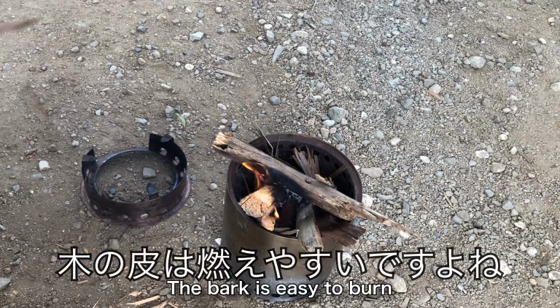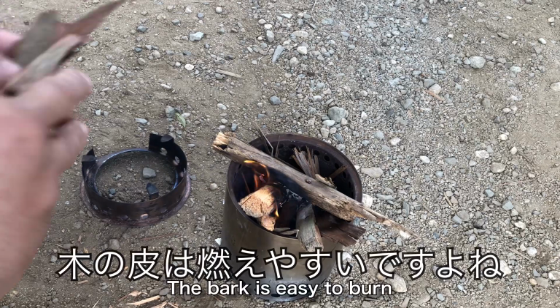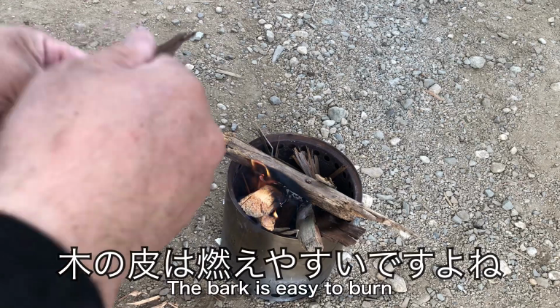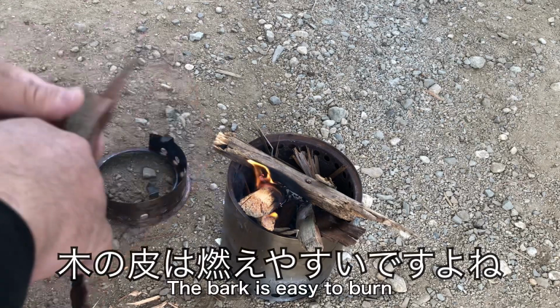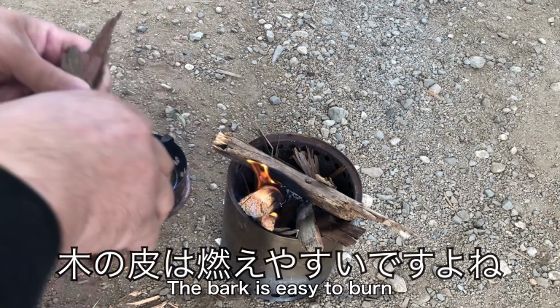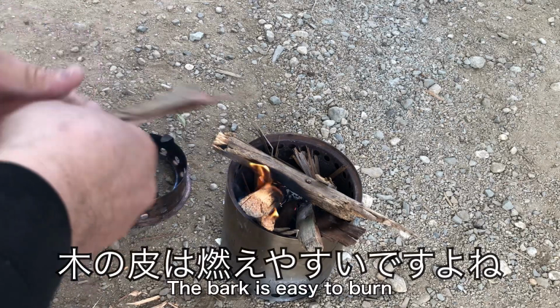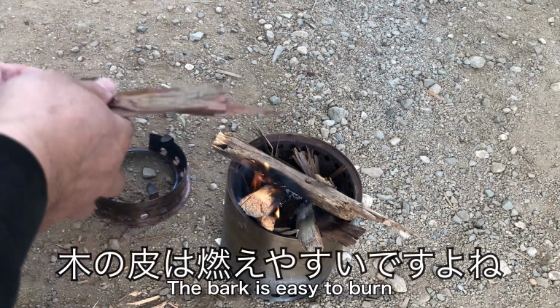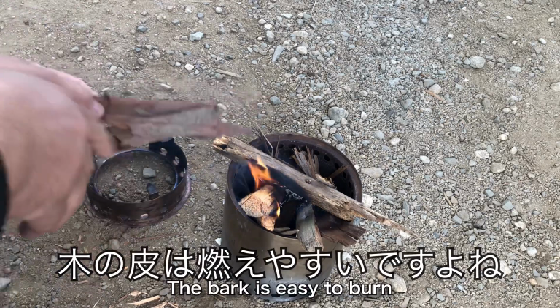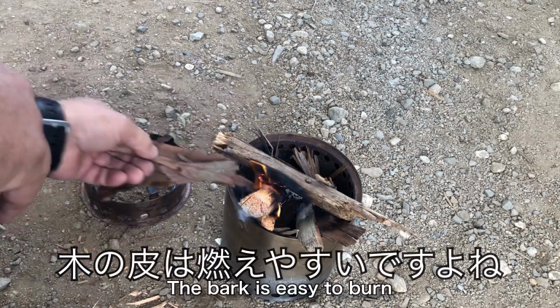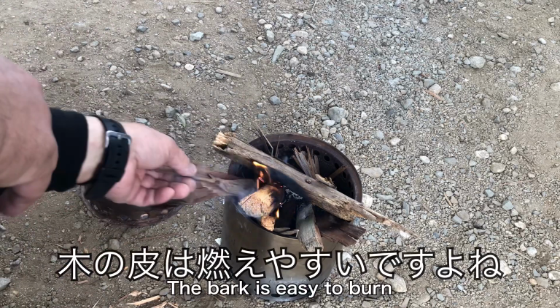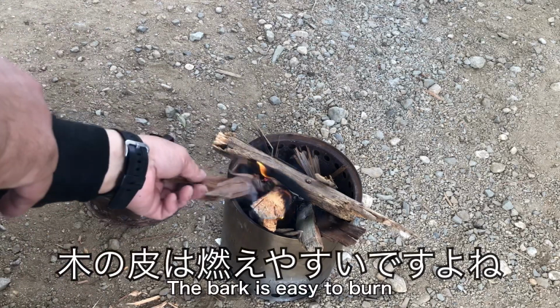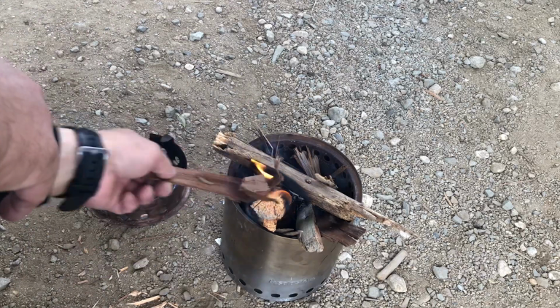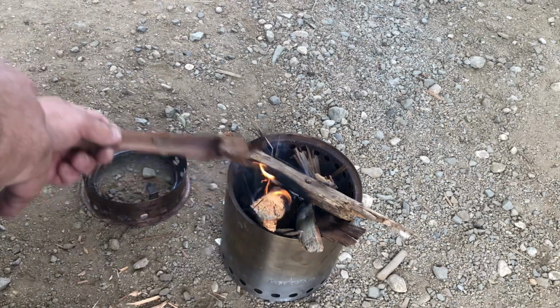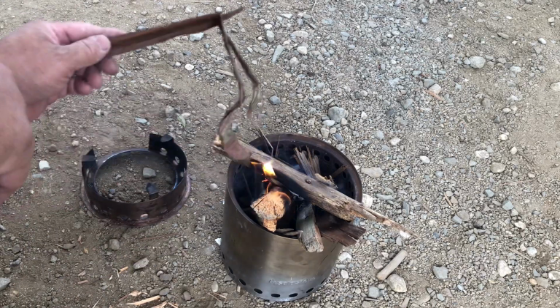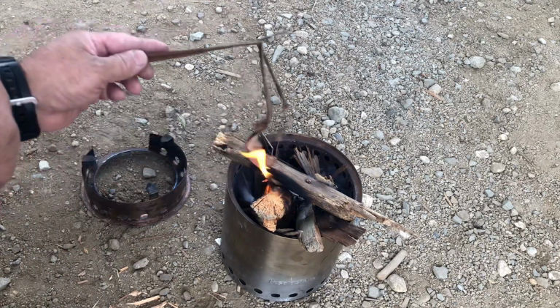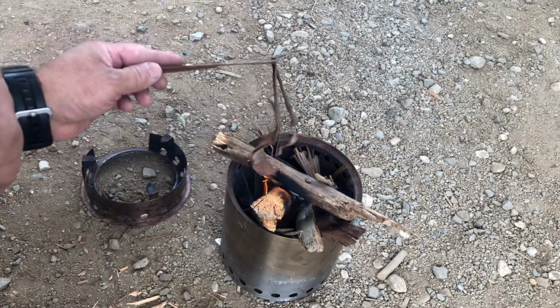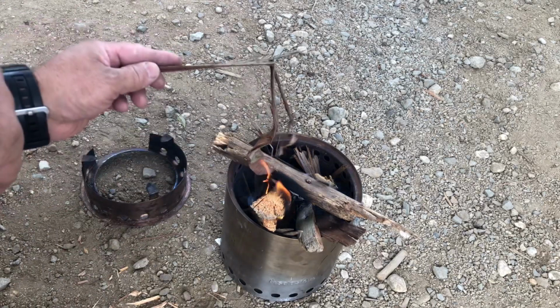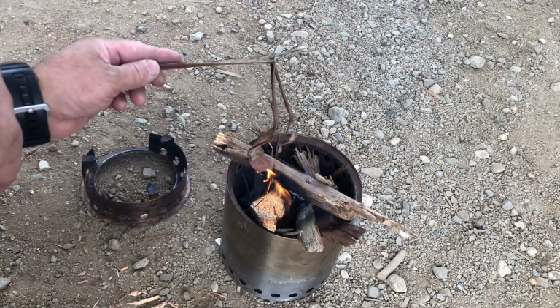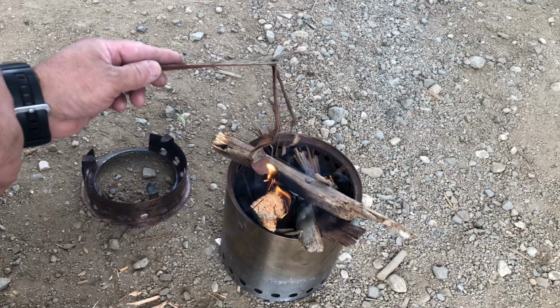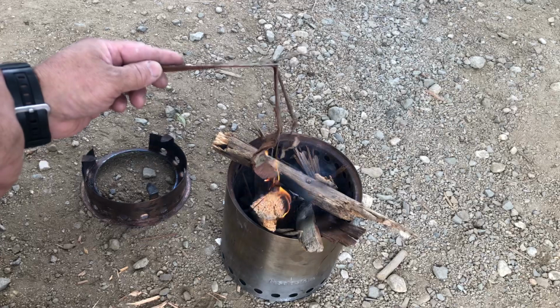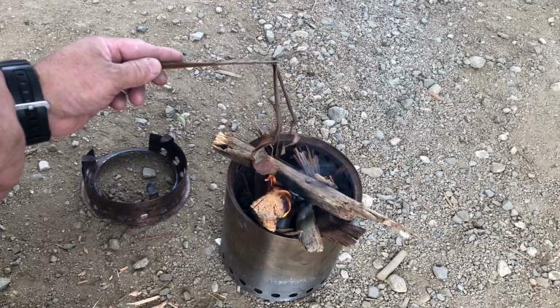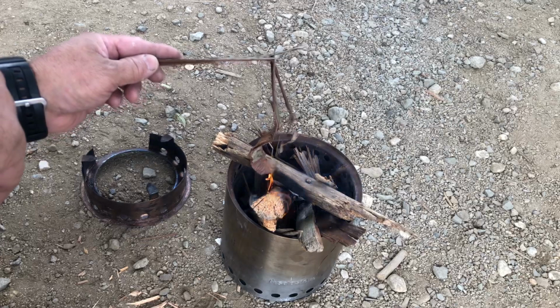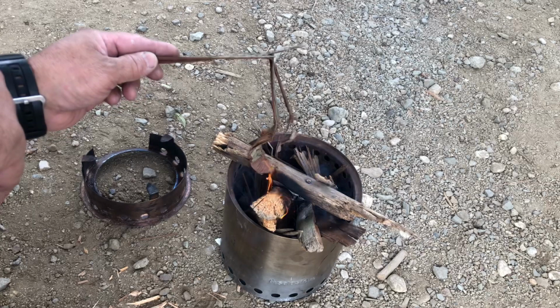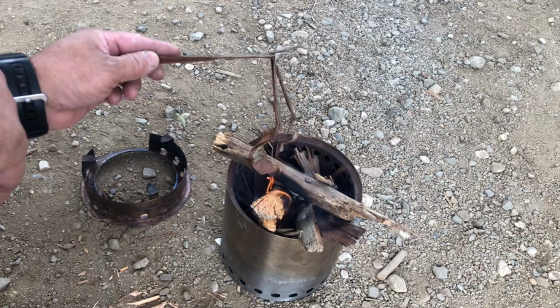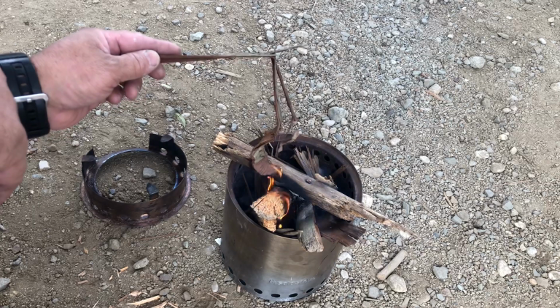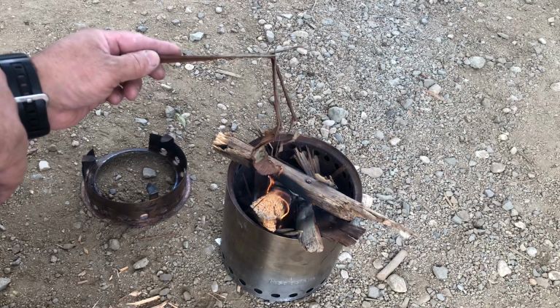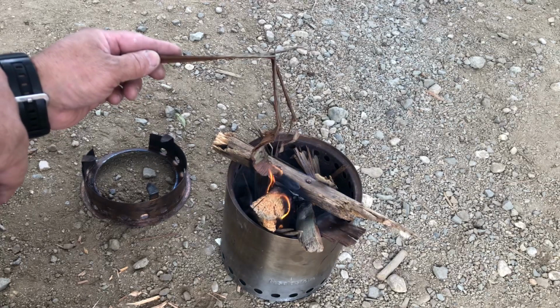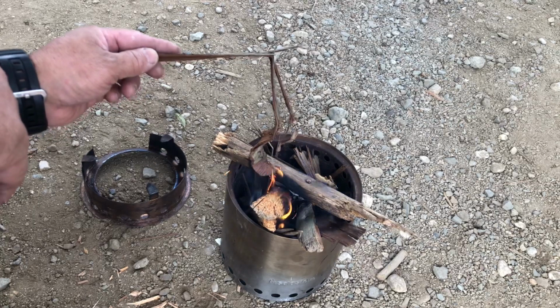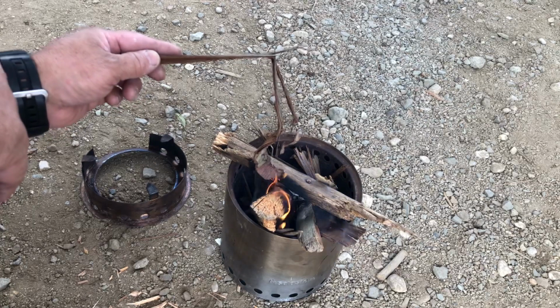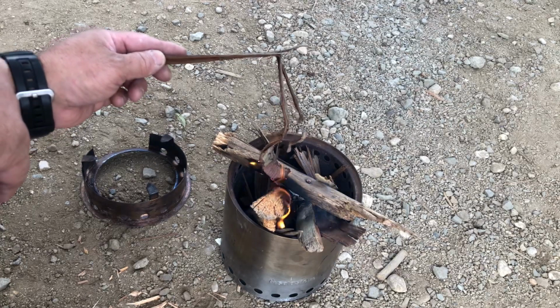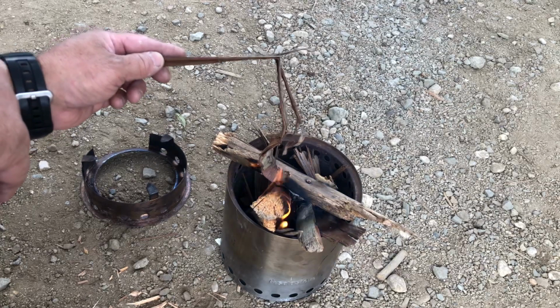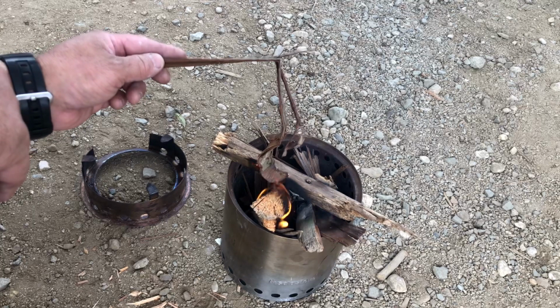I can see a little of the tree, but the tree will be filled. If the tree falls, it will be filled.